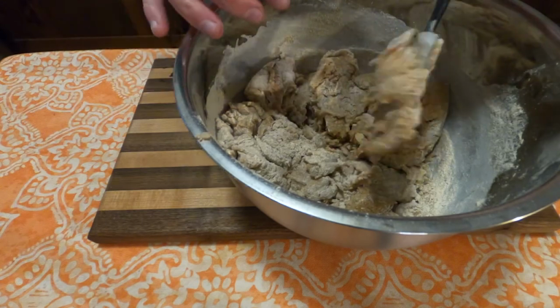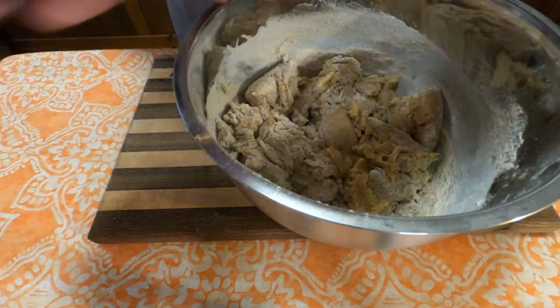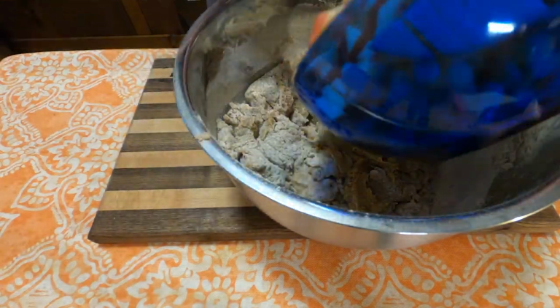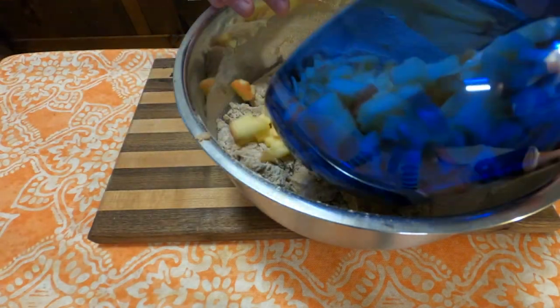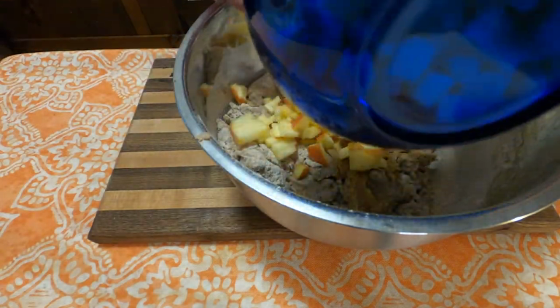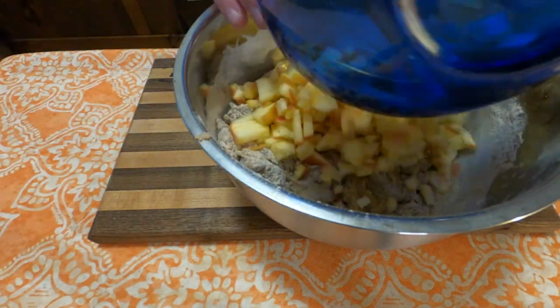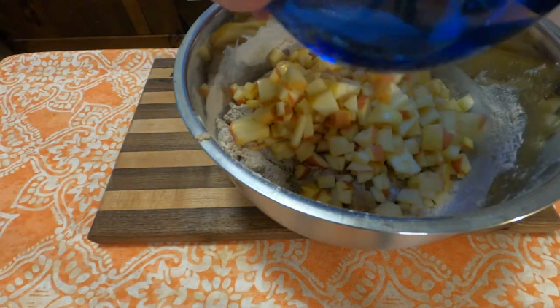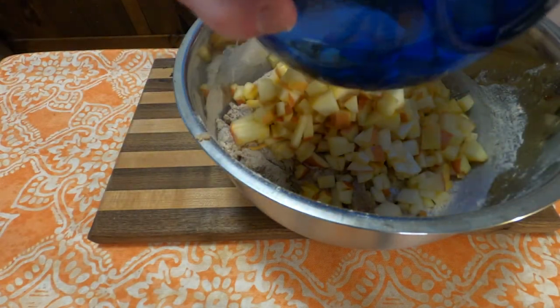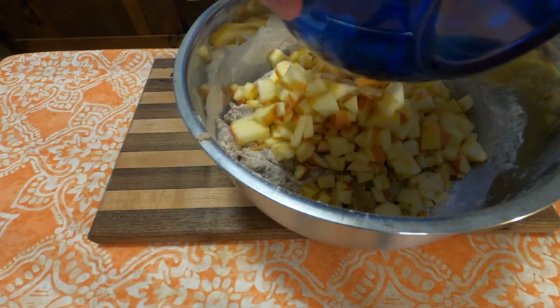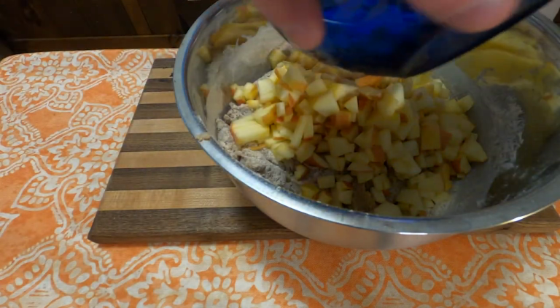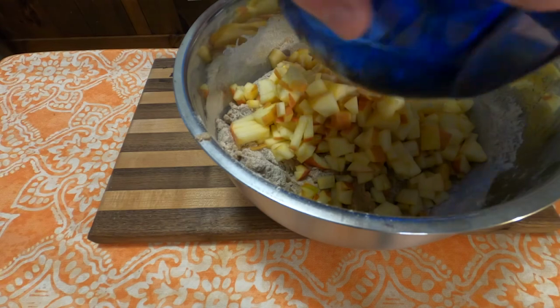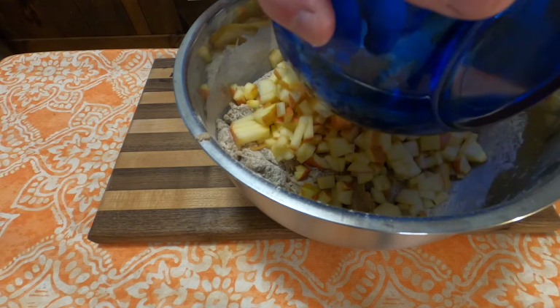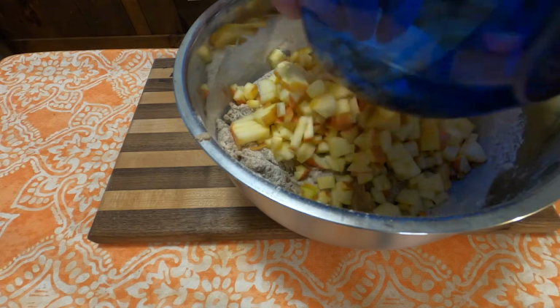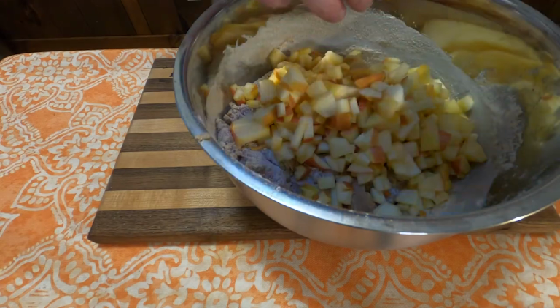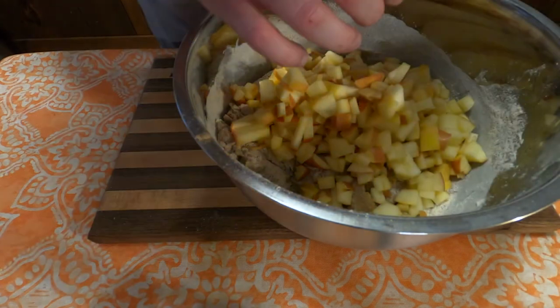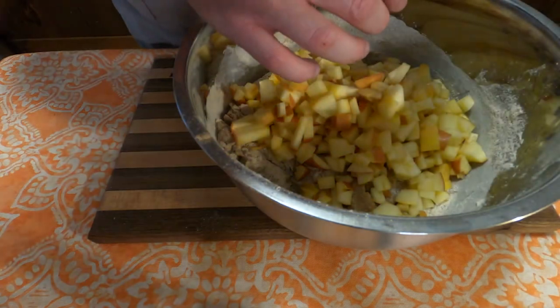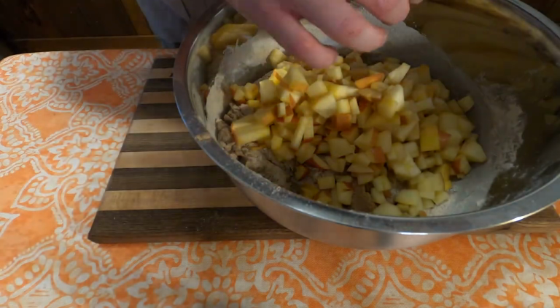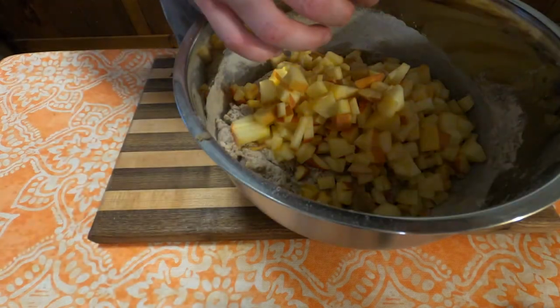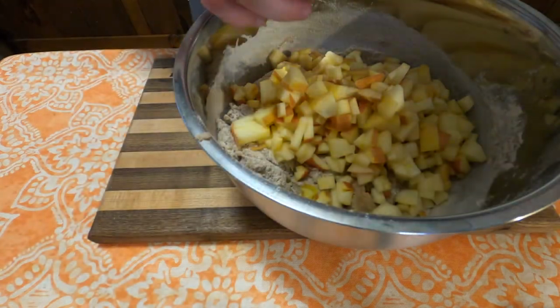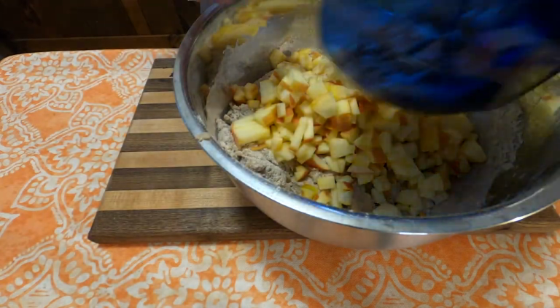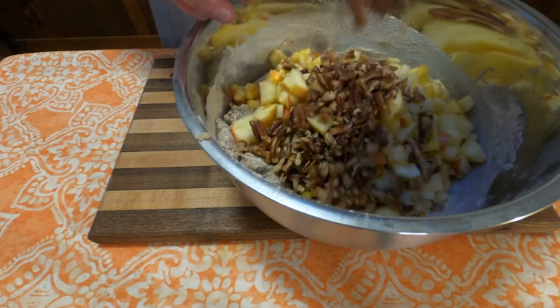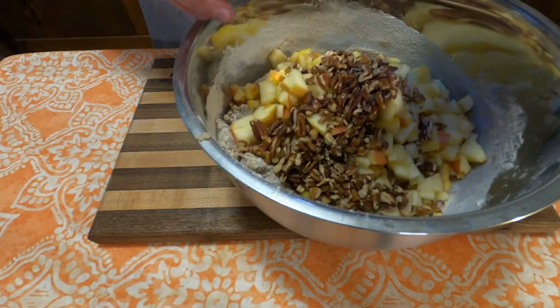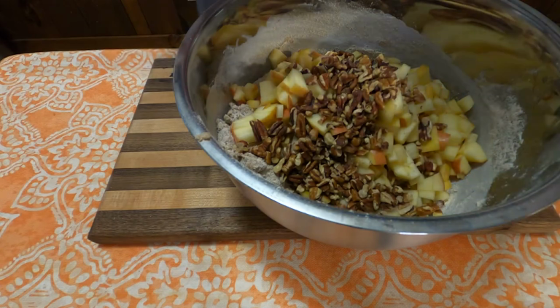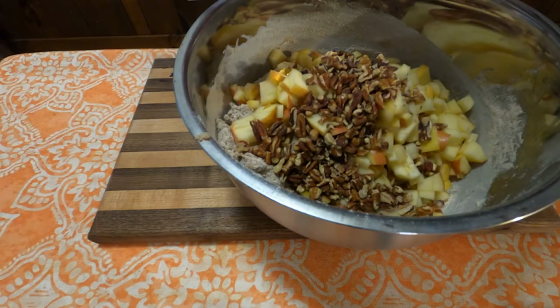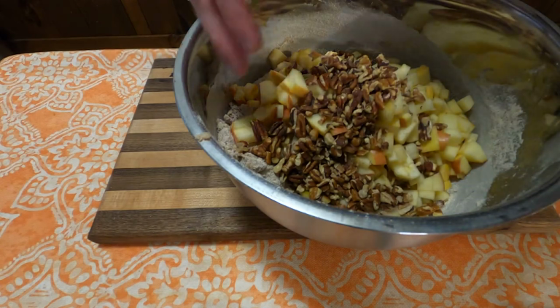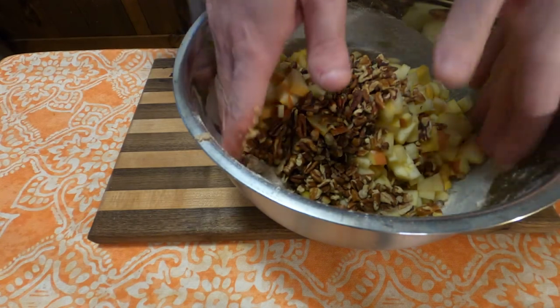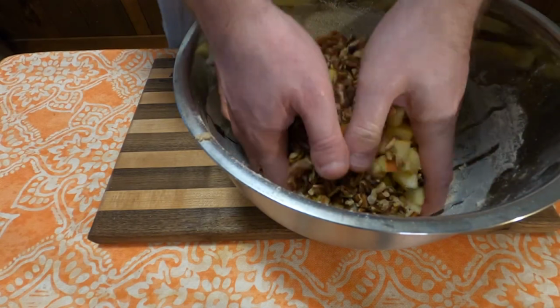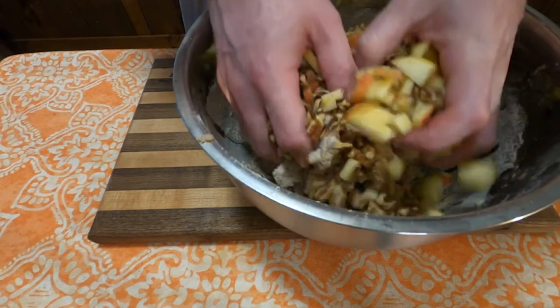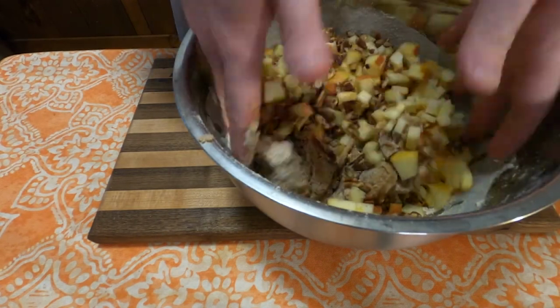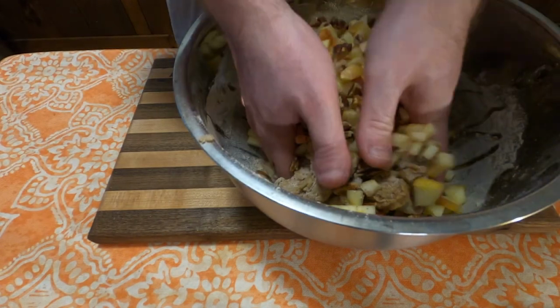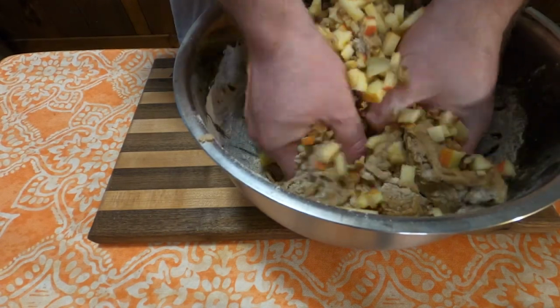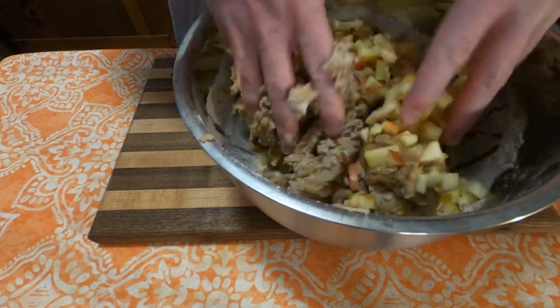Finally, I added three and a half cups of chopped apples — I went with Honeycrisp, but you could use really any apple — and also three-fourths cup of chopped nuts.